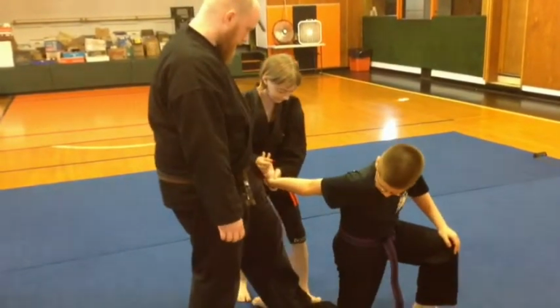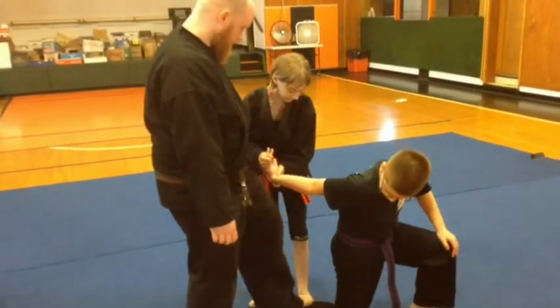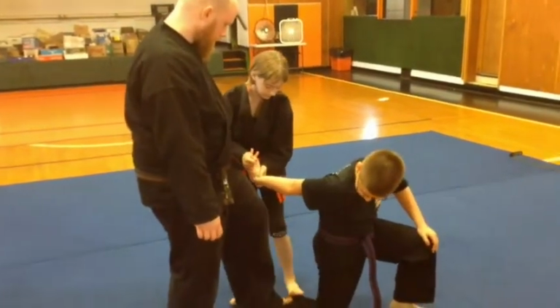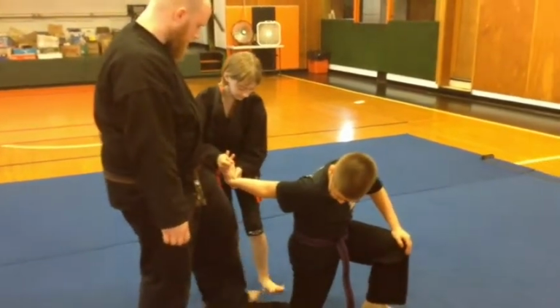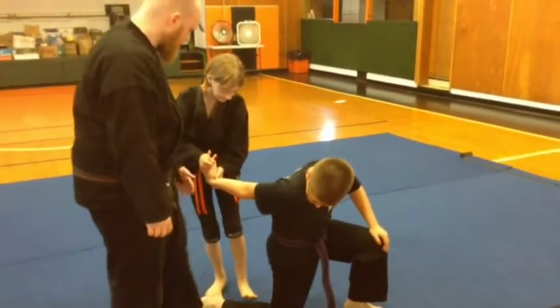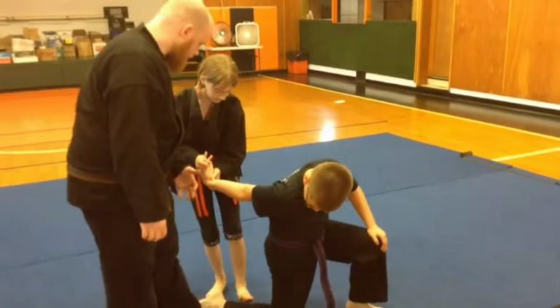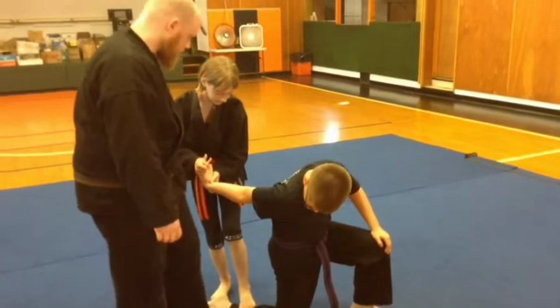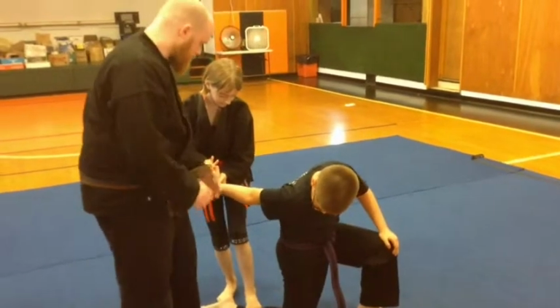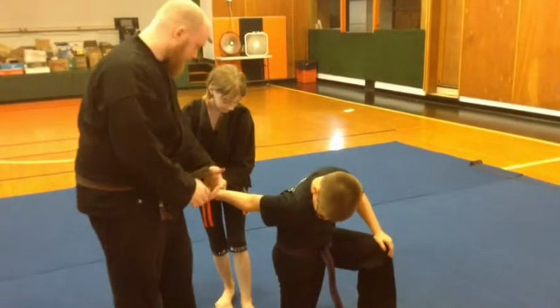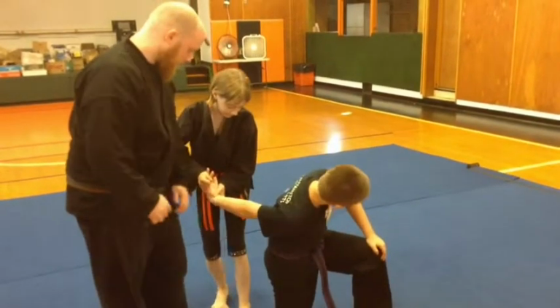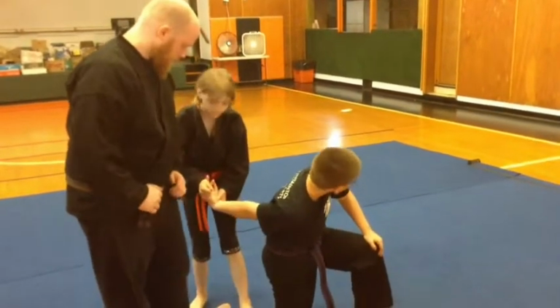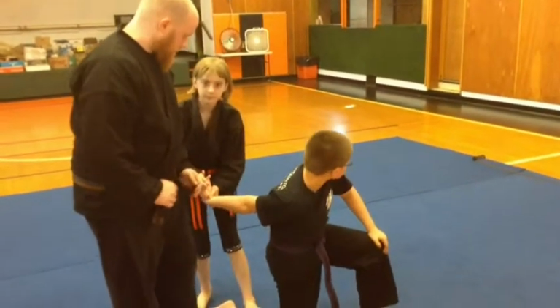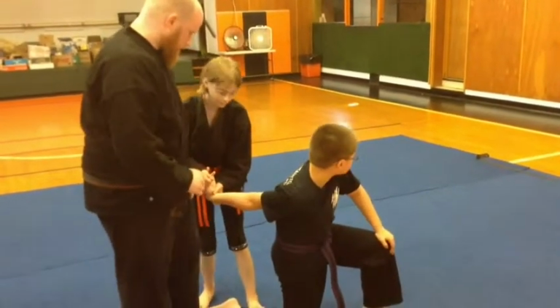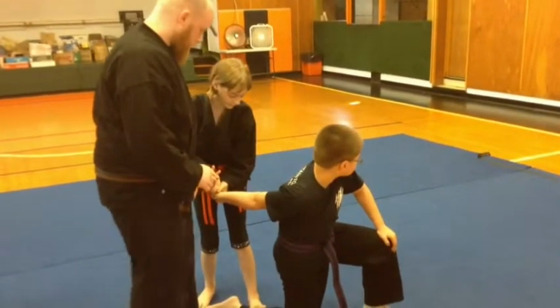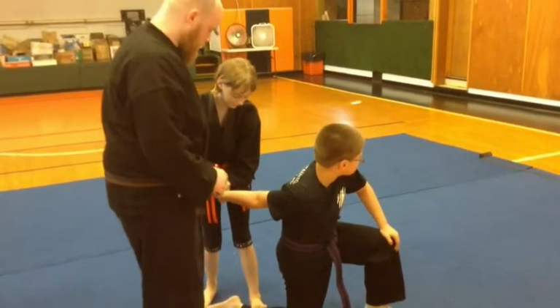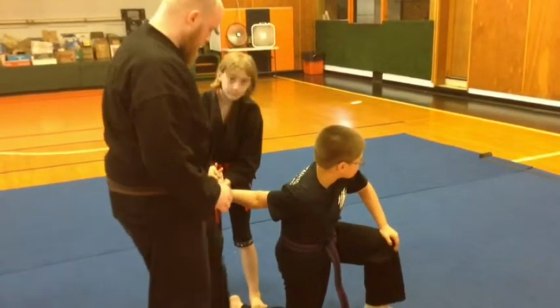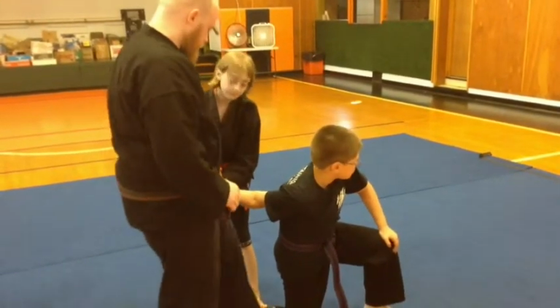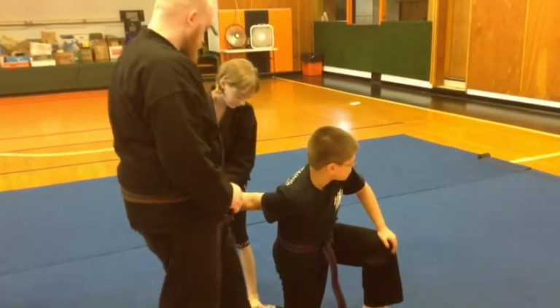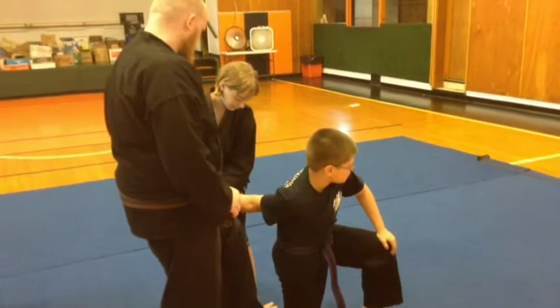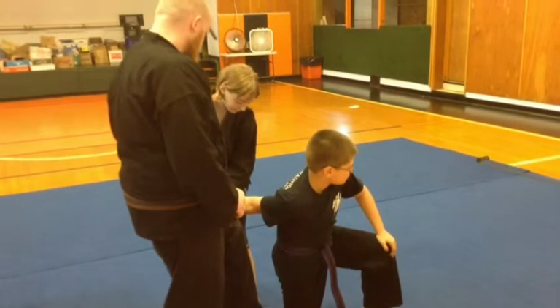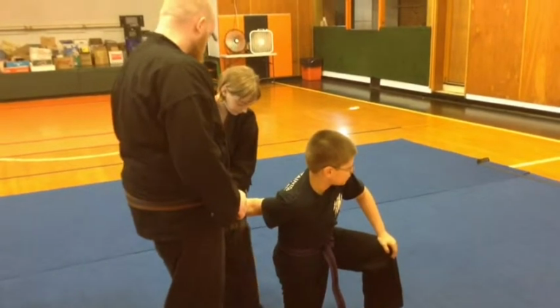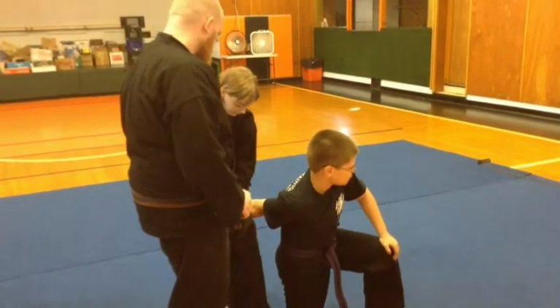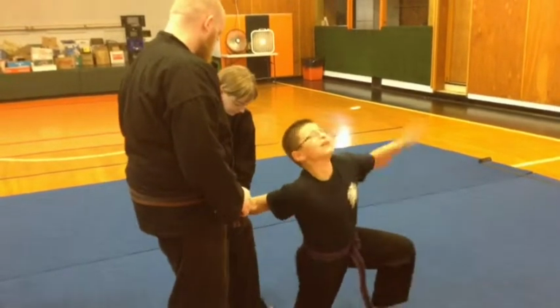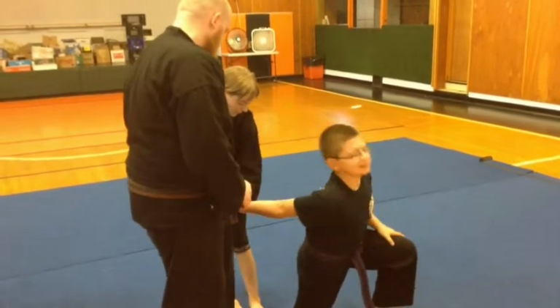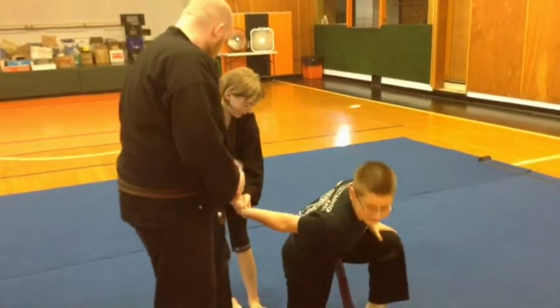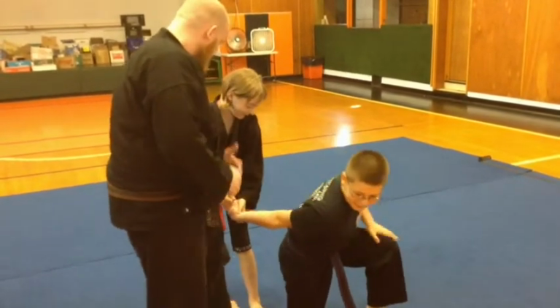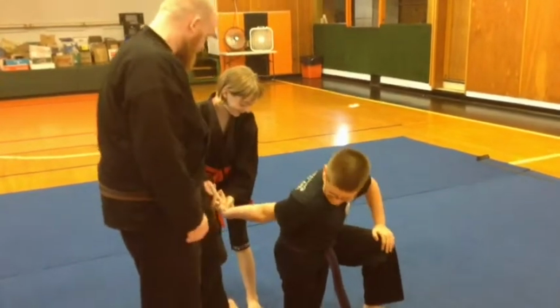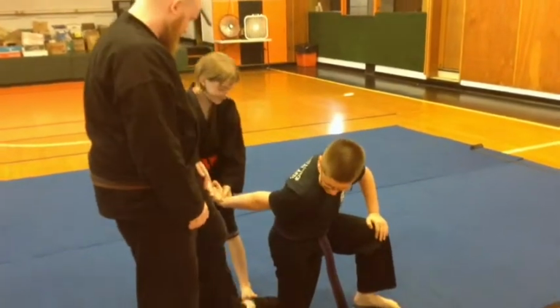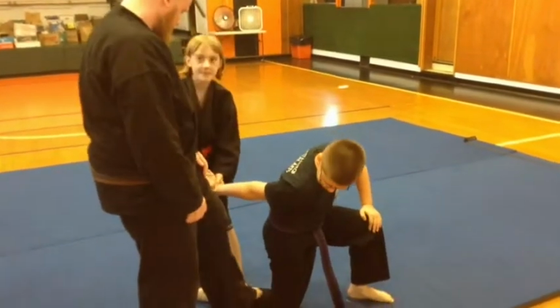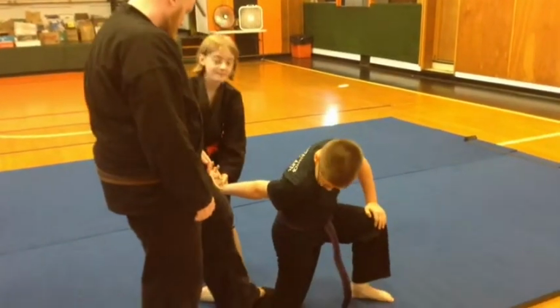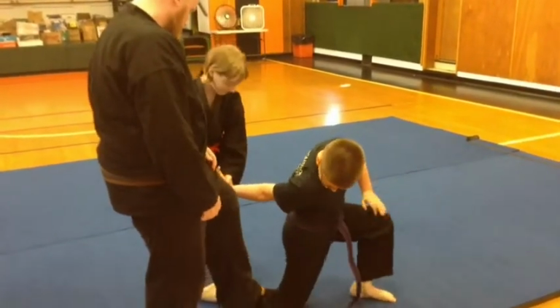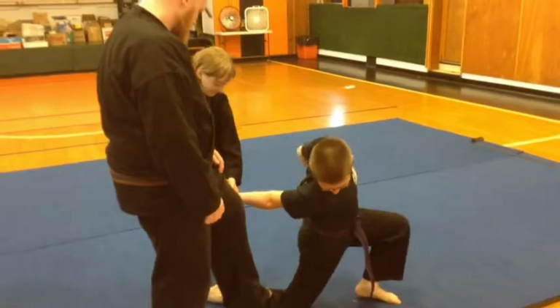Give it a little bit of pressure, but not enough that you want to break it. Give it there so that you know that if you go, it hurts a little bit. You can tell.